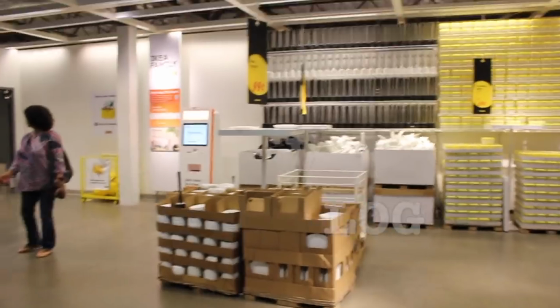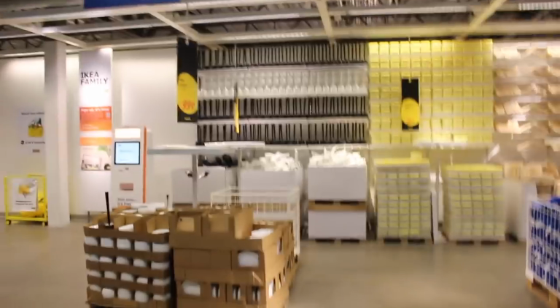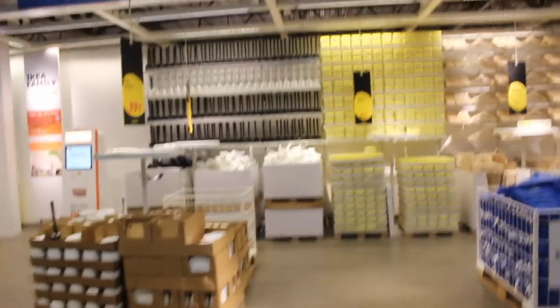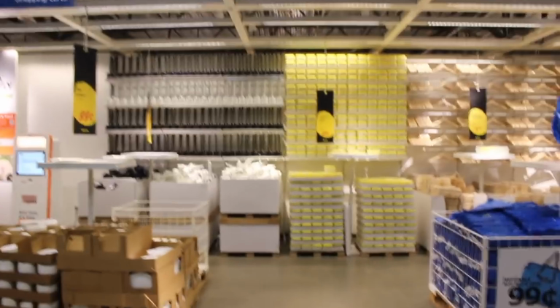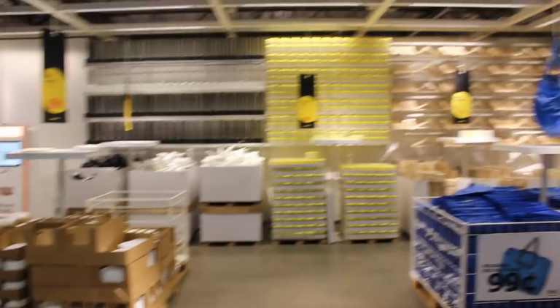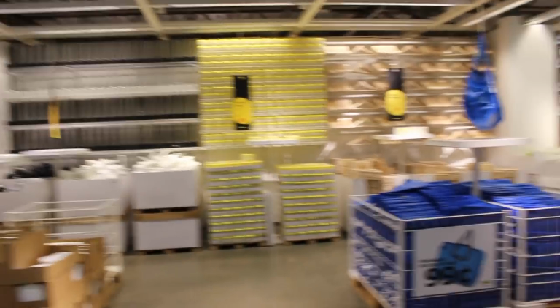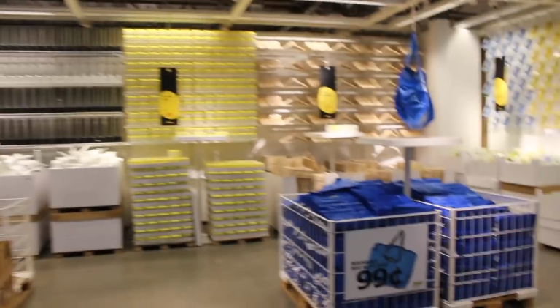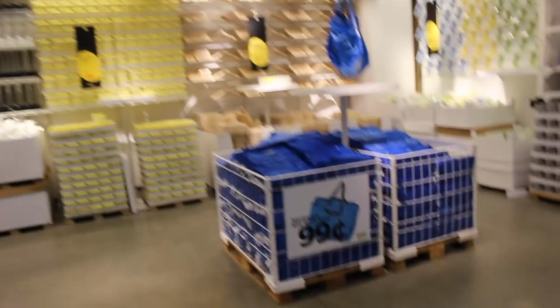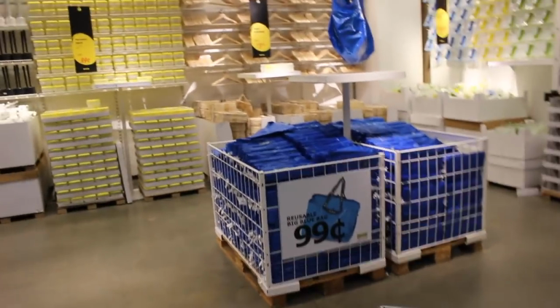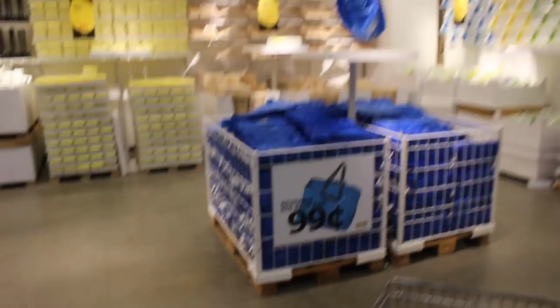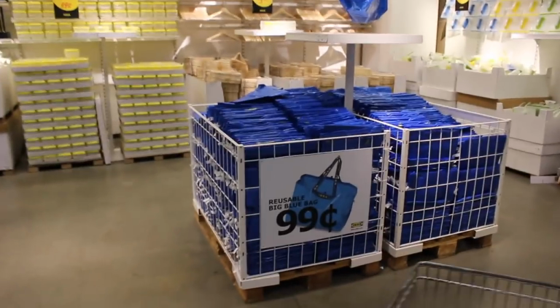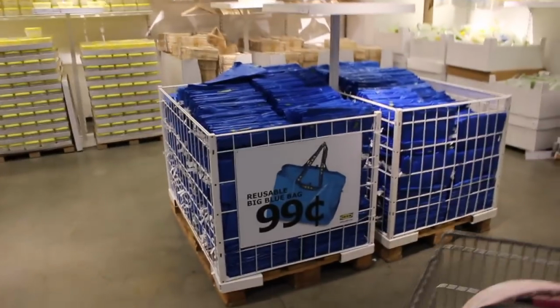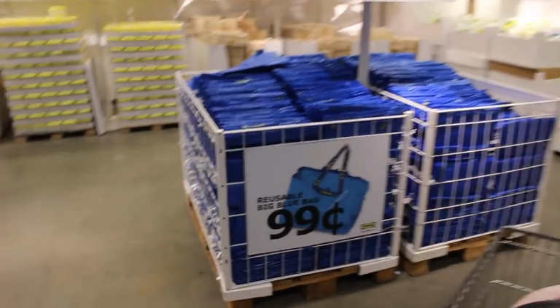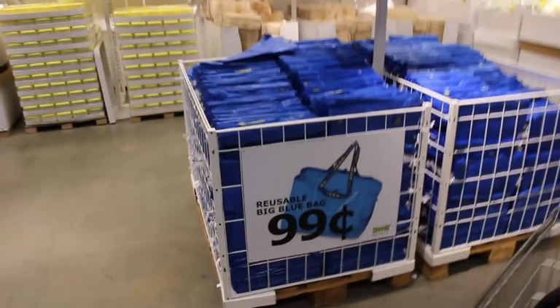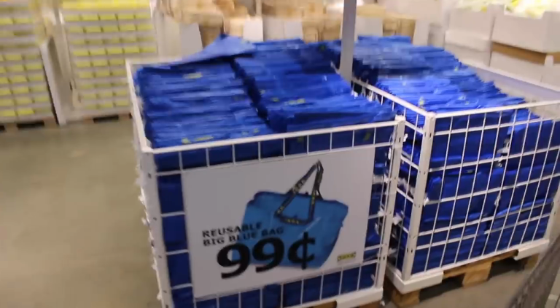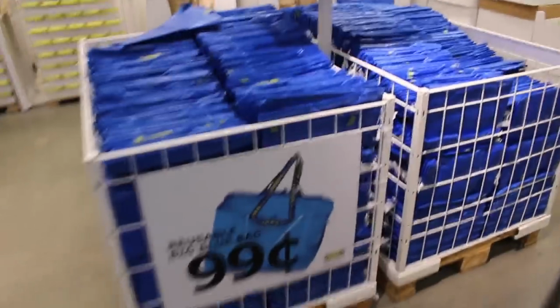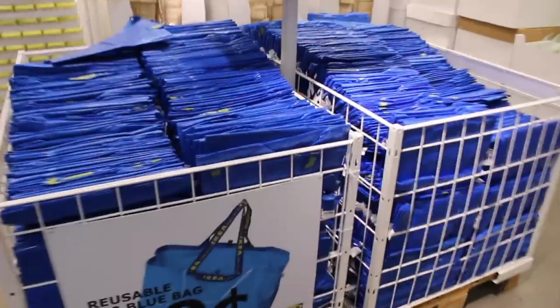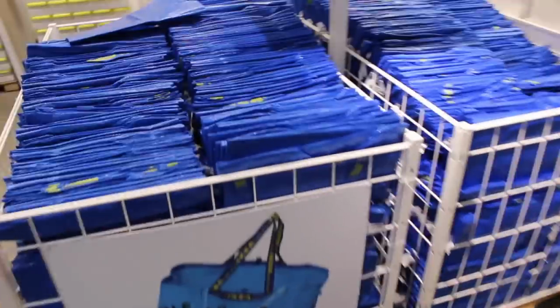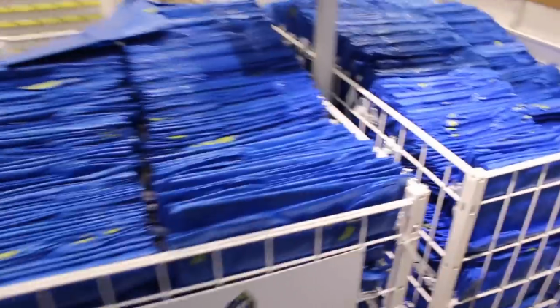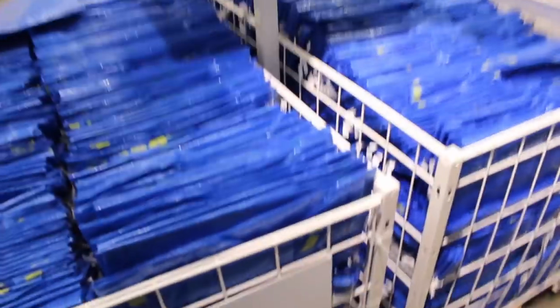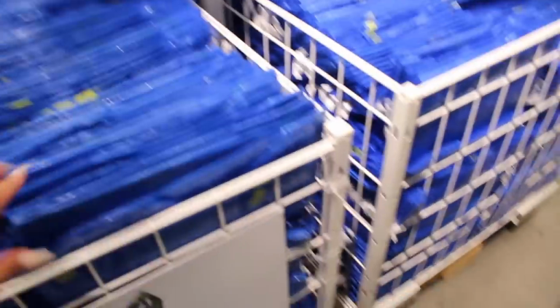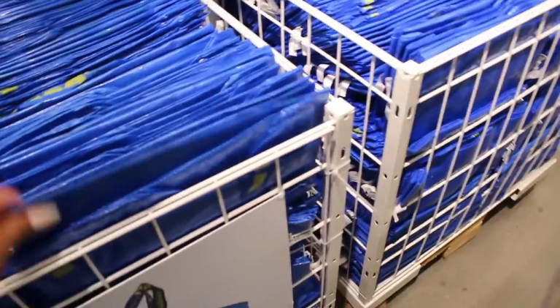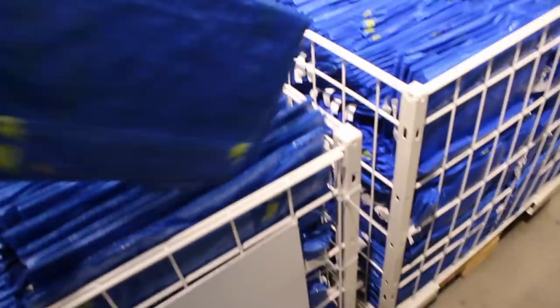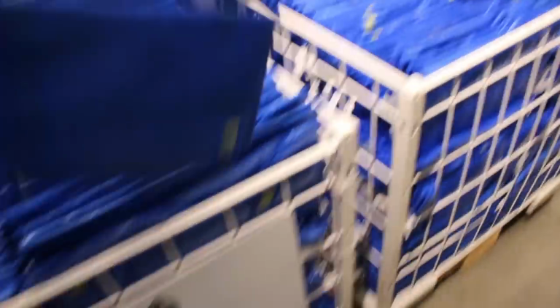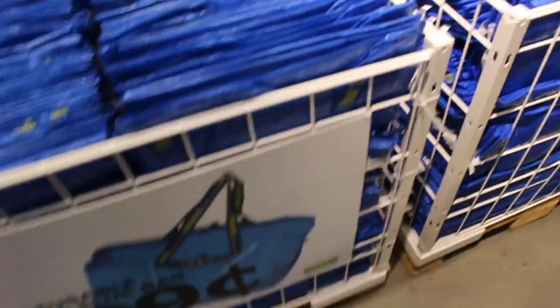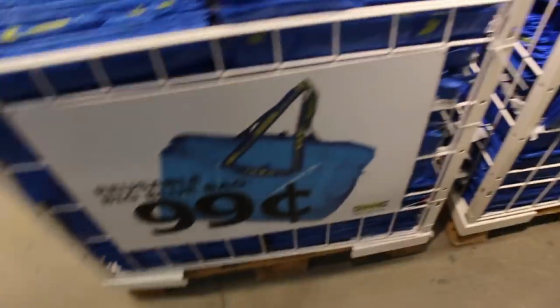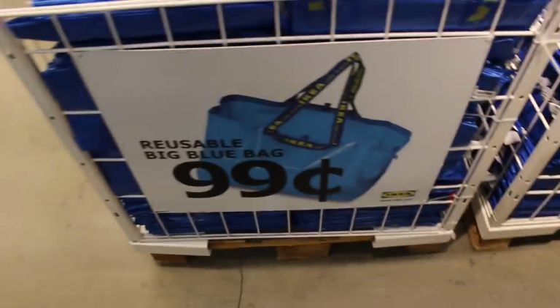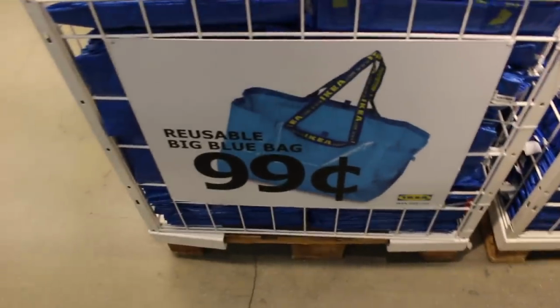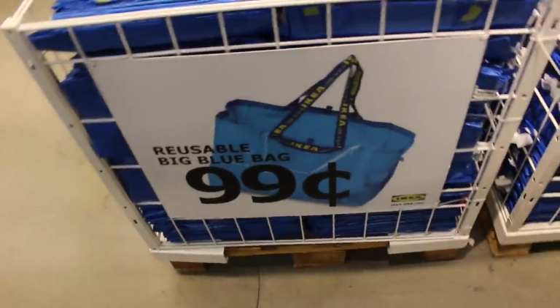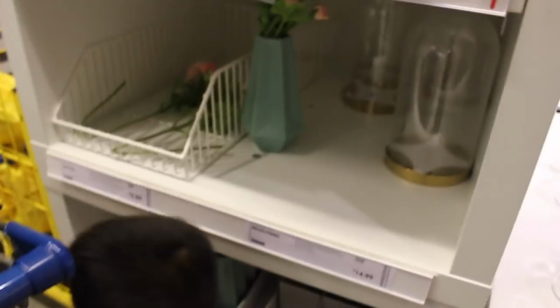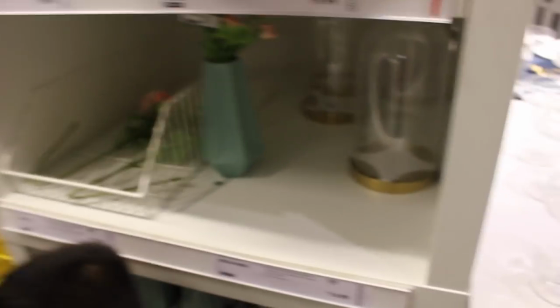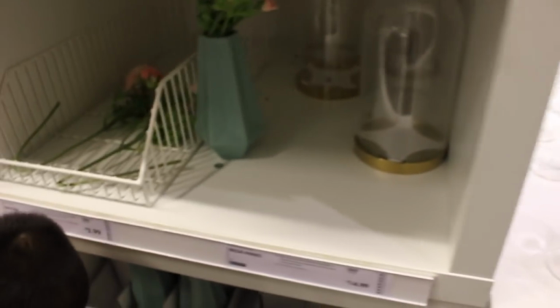So we just made it to Ikea. I'm going to pick up one of these because I love these. I put my dirty clothes in them when I do laundry. They're only $0.99.